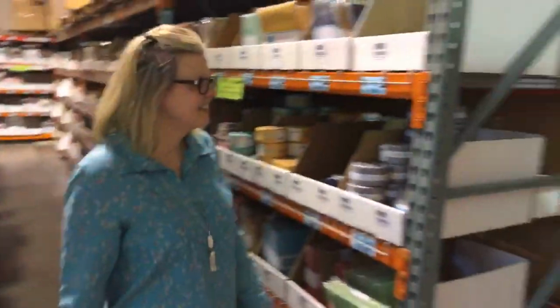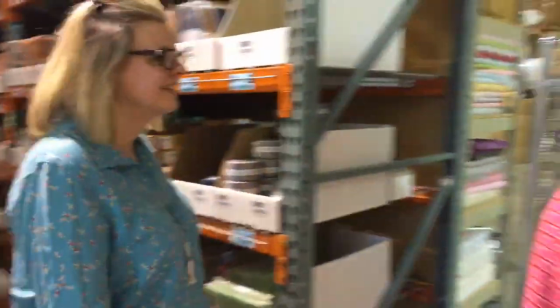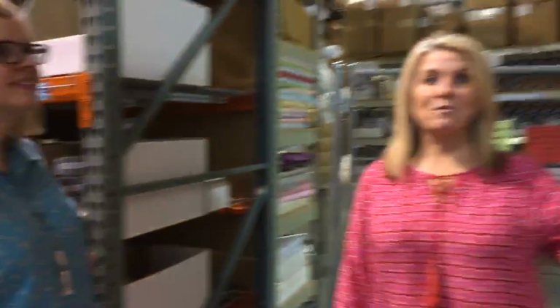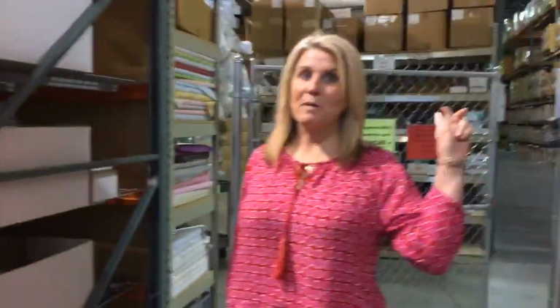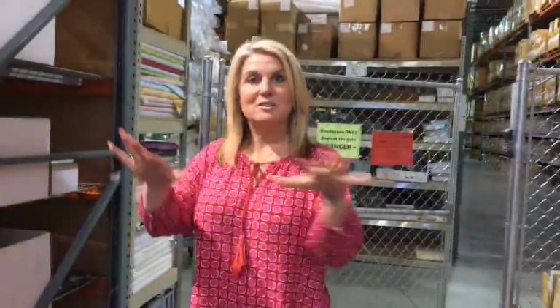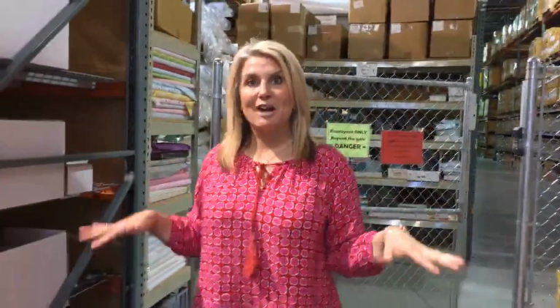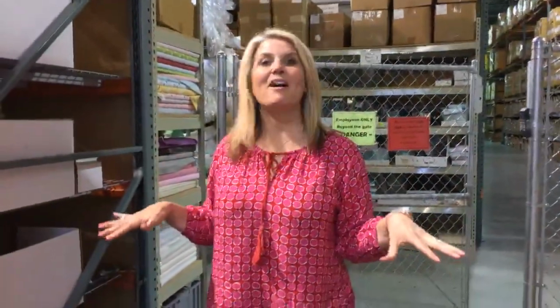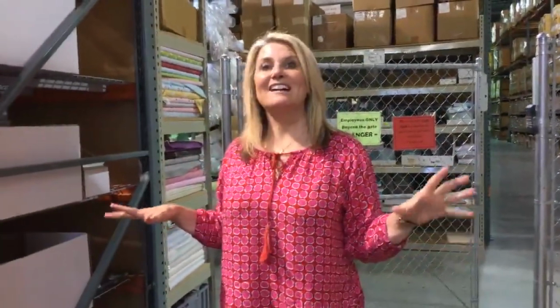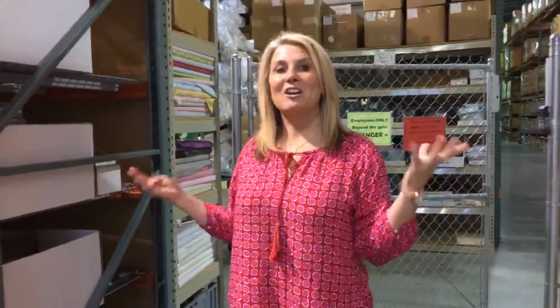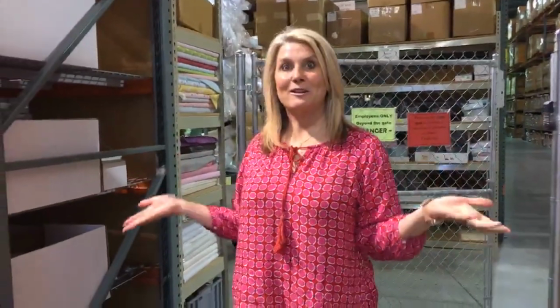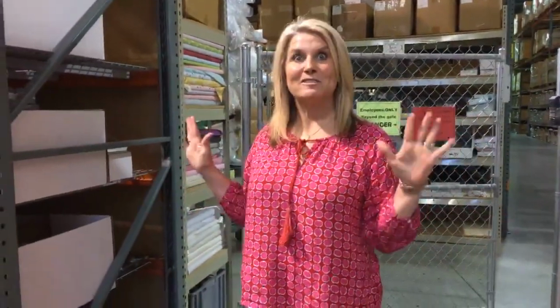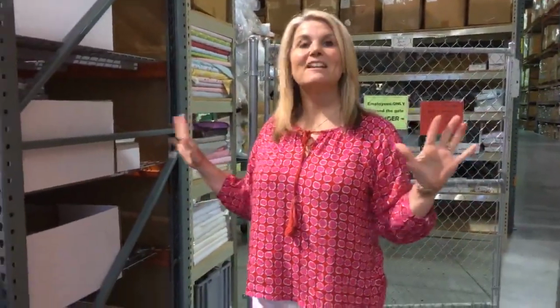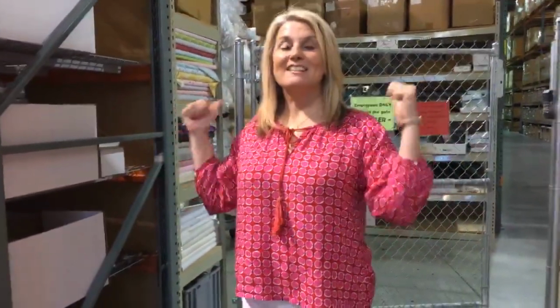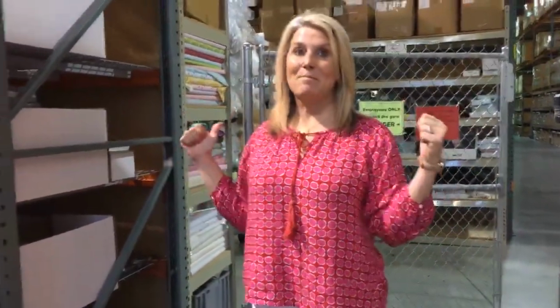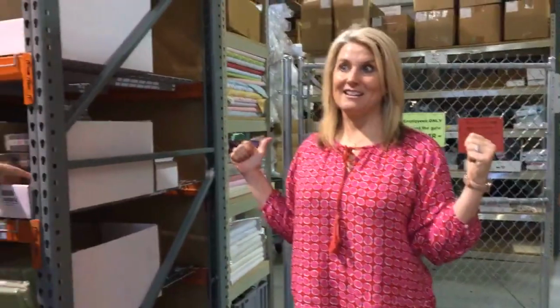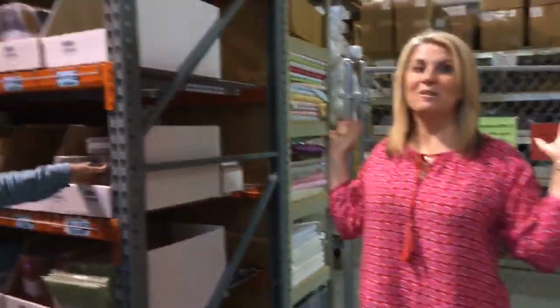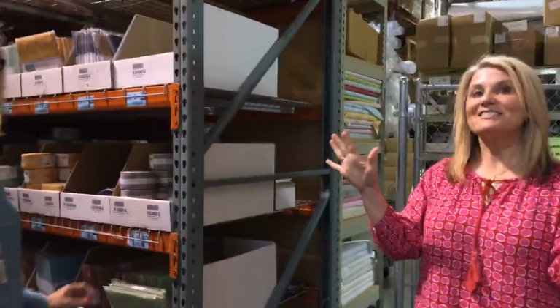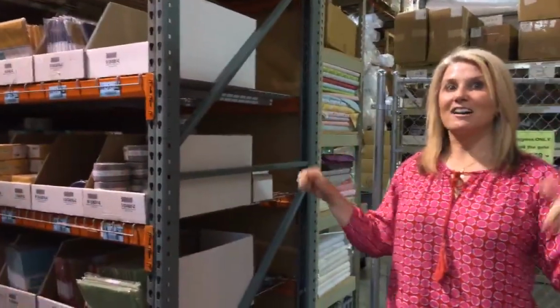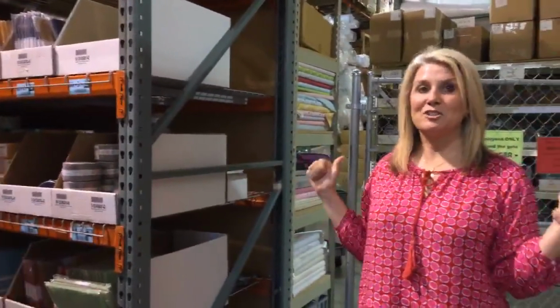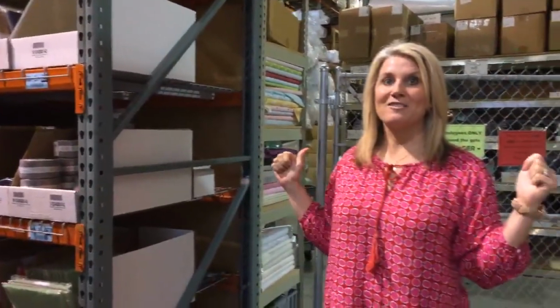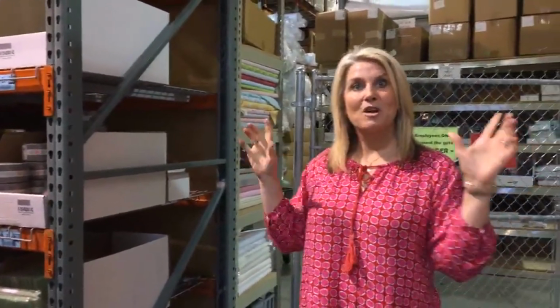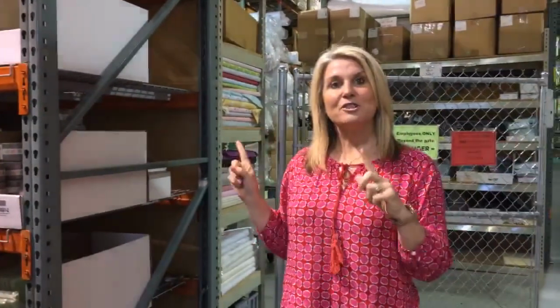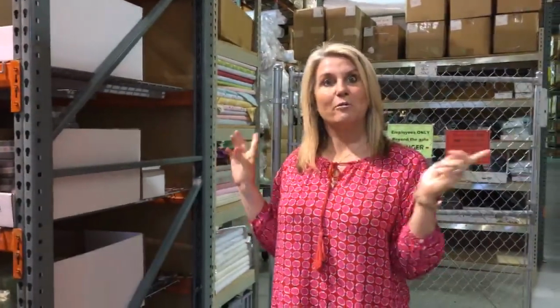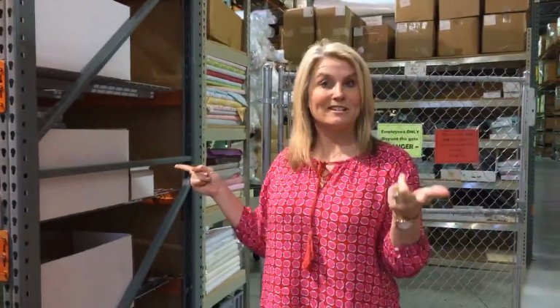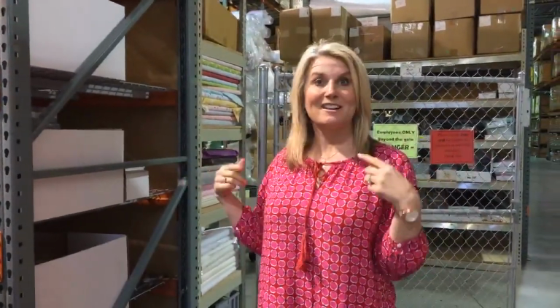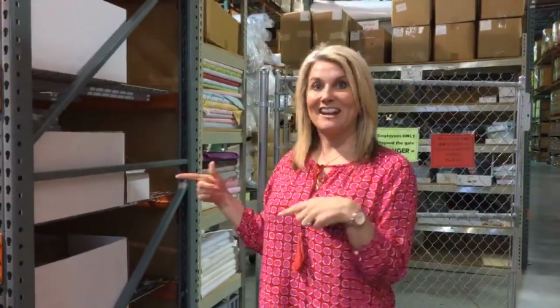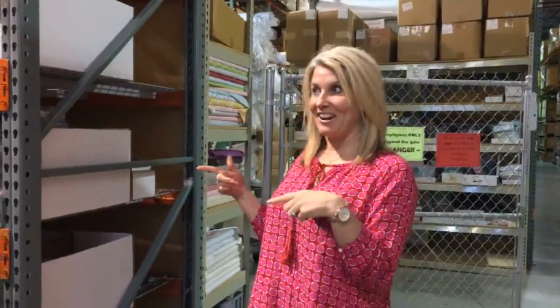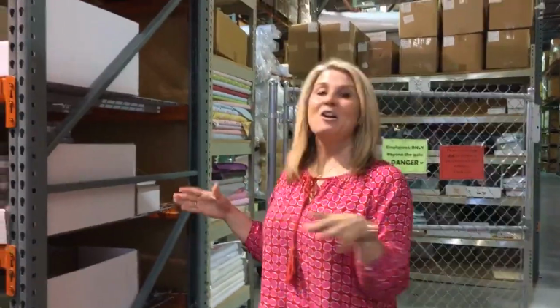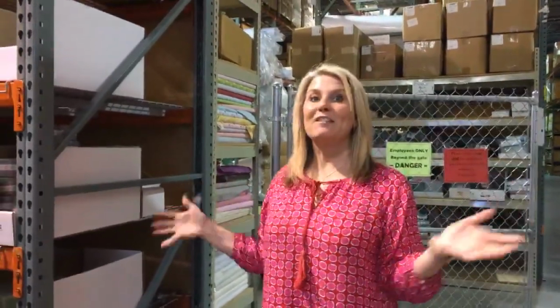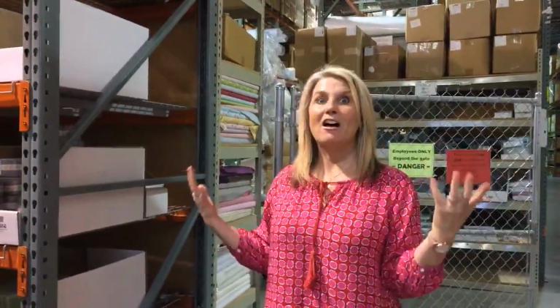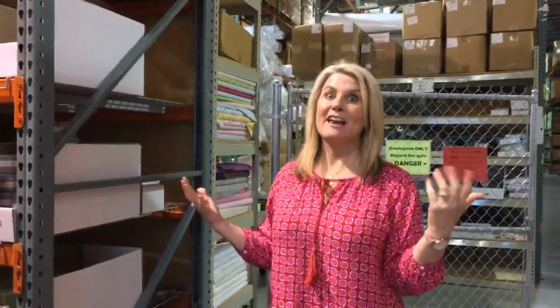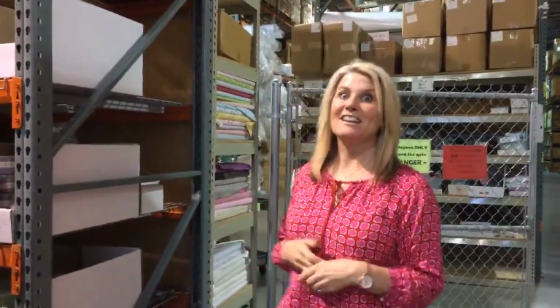Now we're going to go into the warehouse part. This is the shopping part that our wholesale customers come in, and this is the back end where we restock and ship out. The first area we're going to is our kit area where they make all the in-house kits.